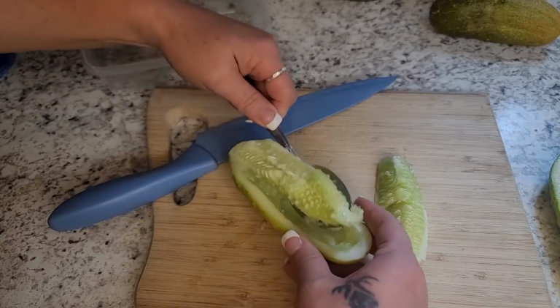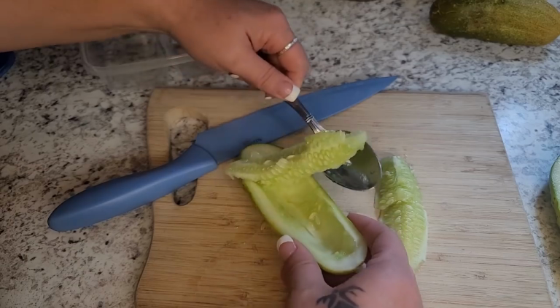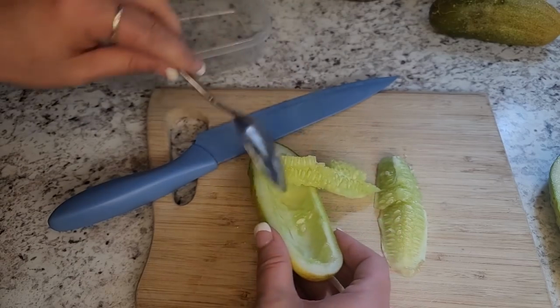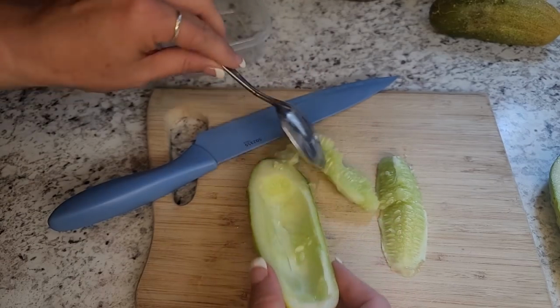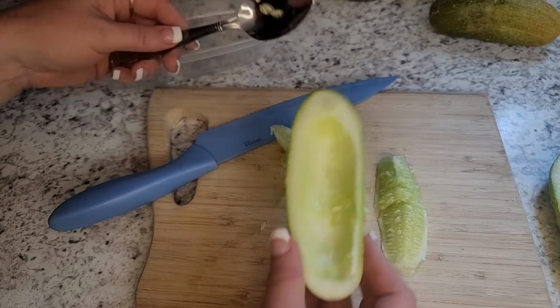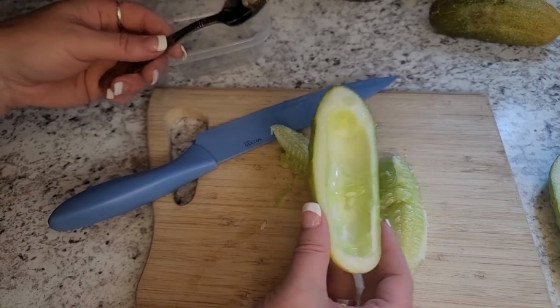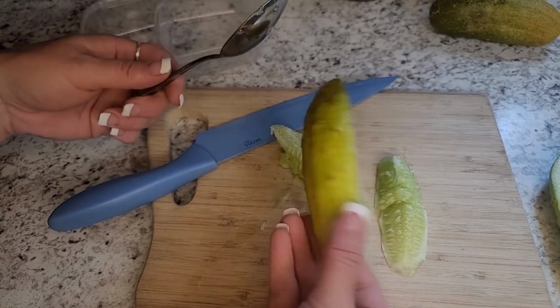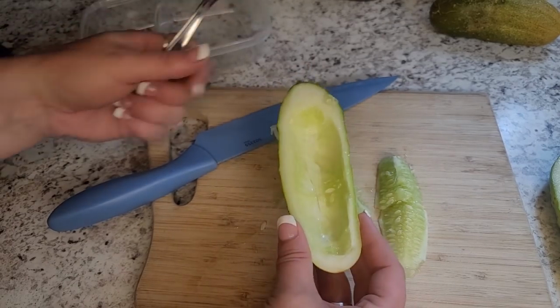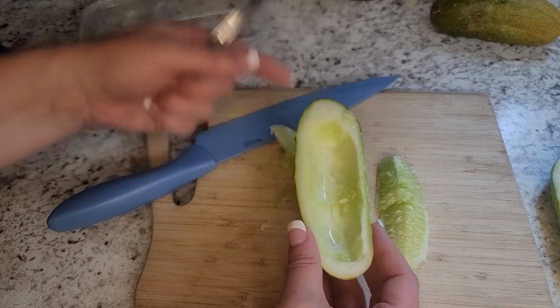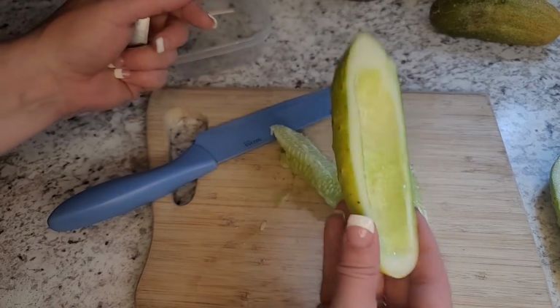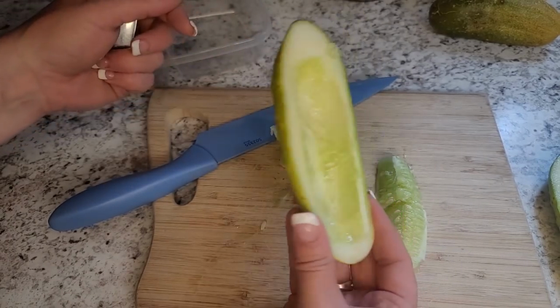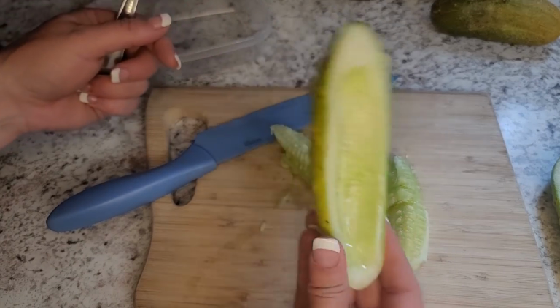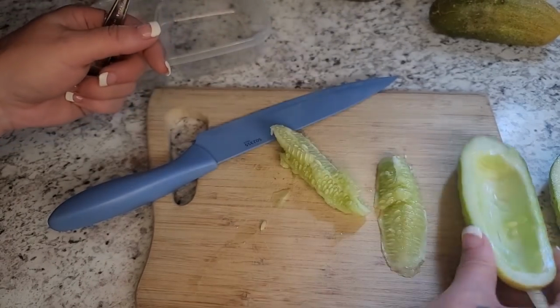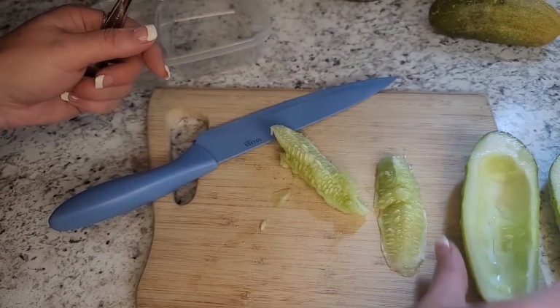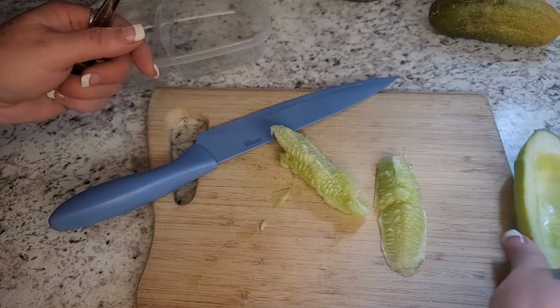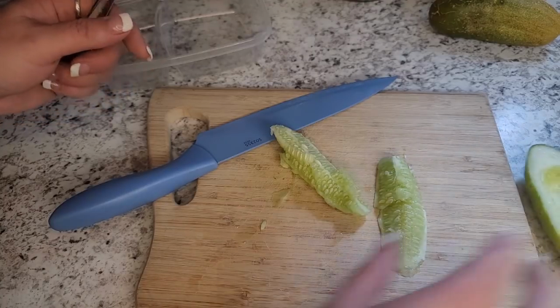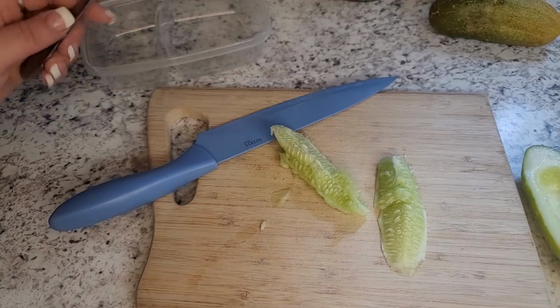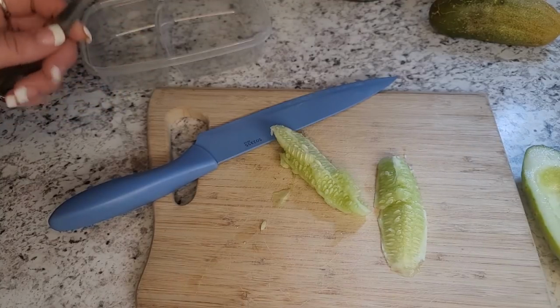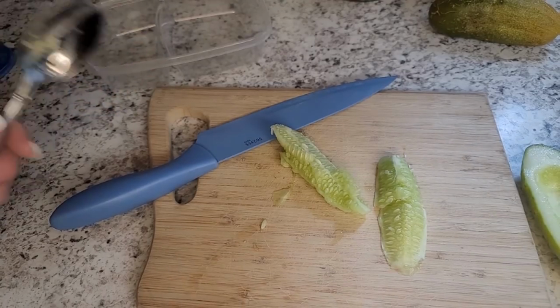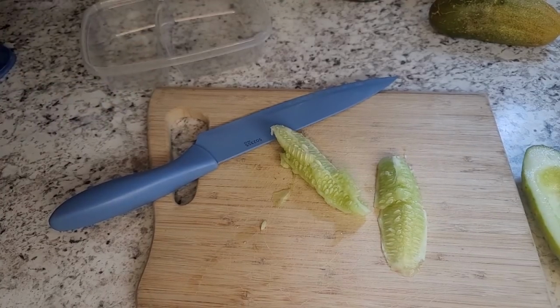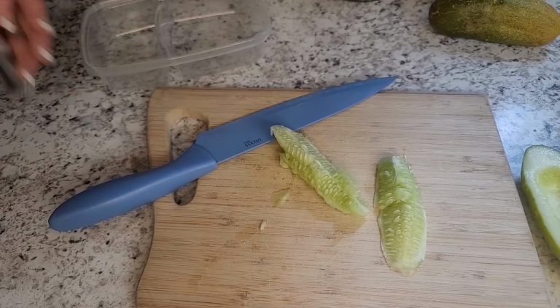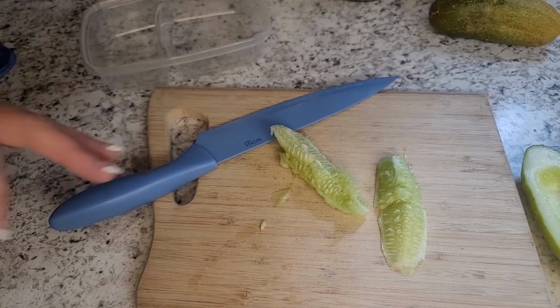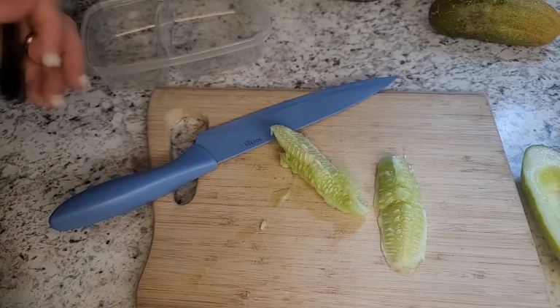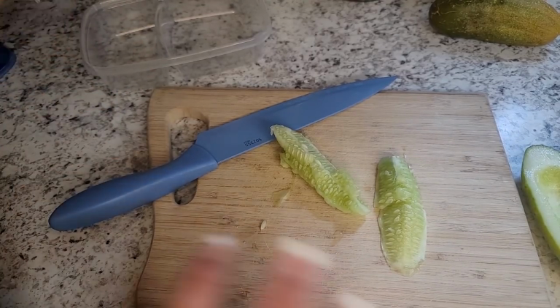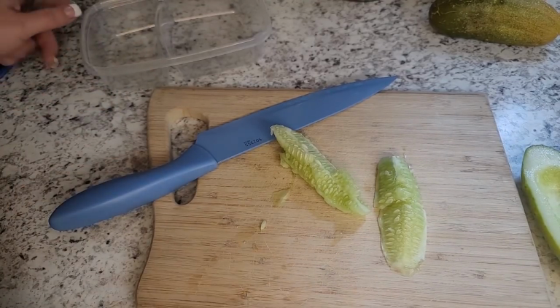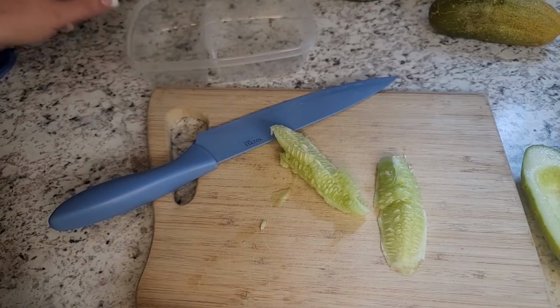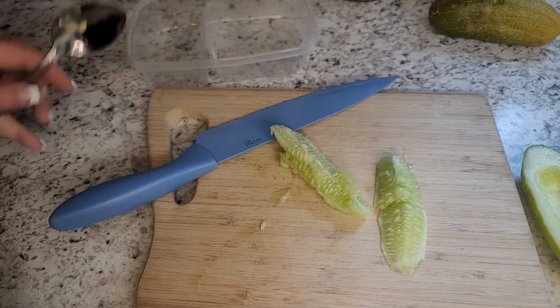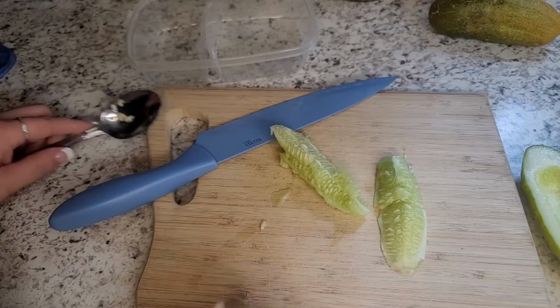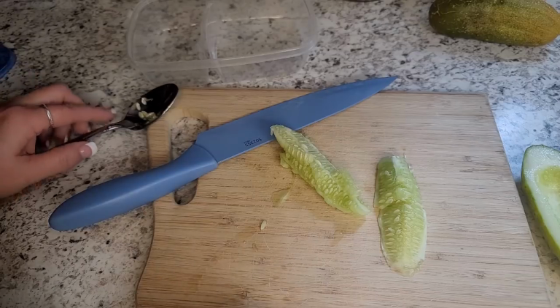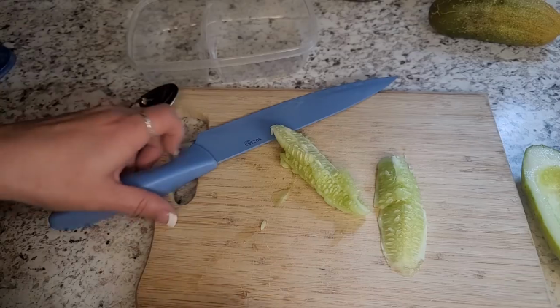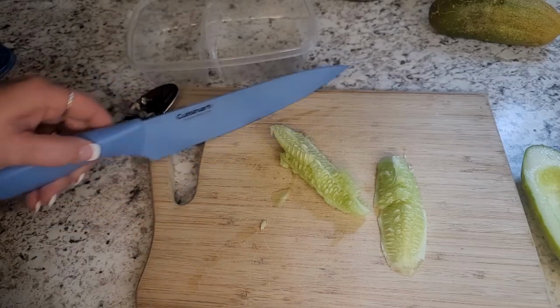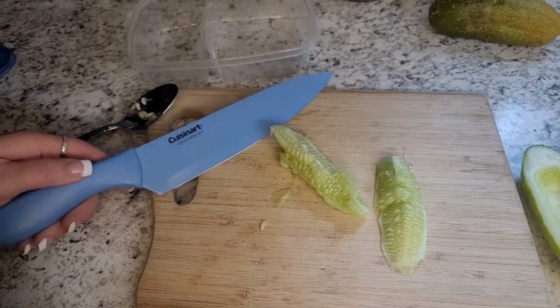Once I get that all scooped out, I can save these. Throw some tuna in there — you've got little tuna boats! Tuna salad, chicken salad, anything — no bread and it's good for you.